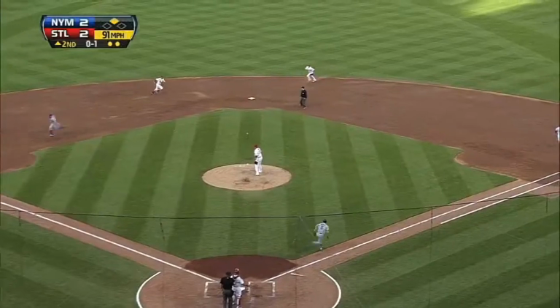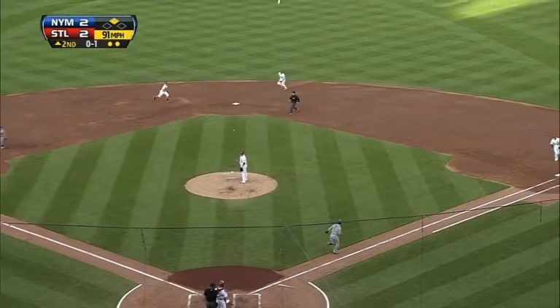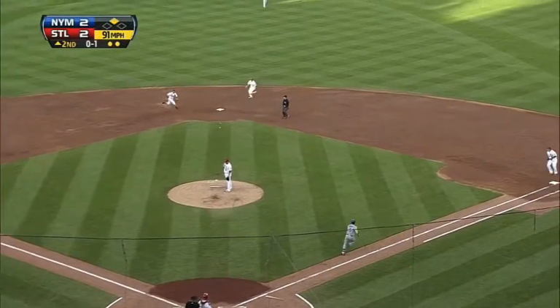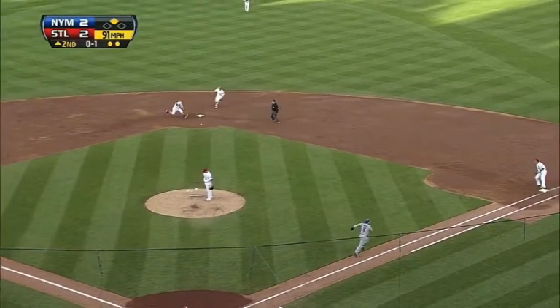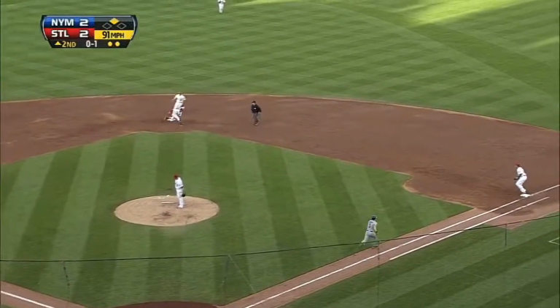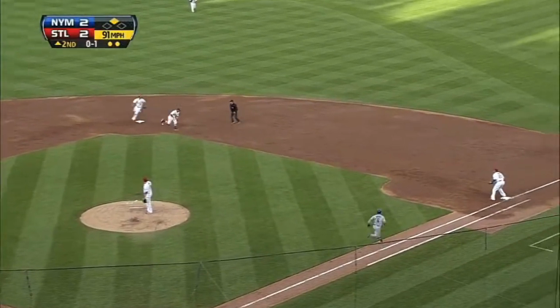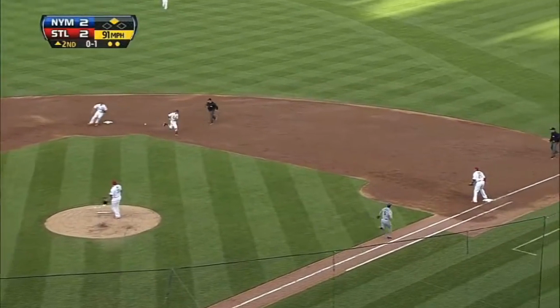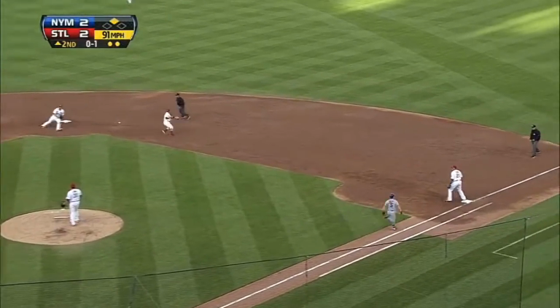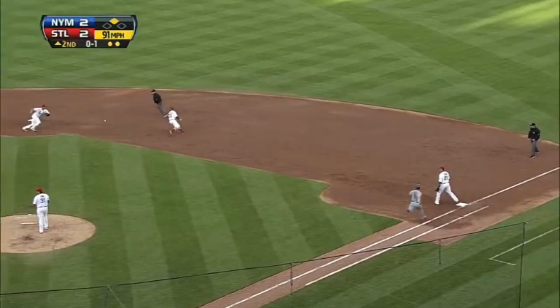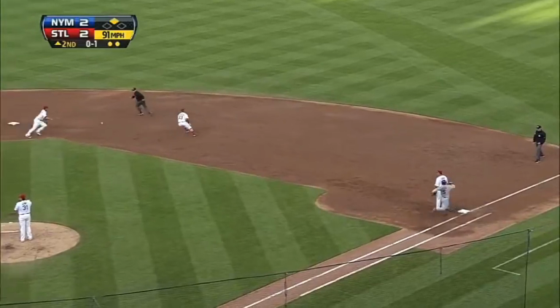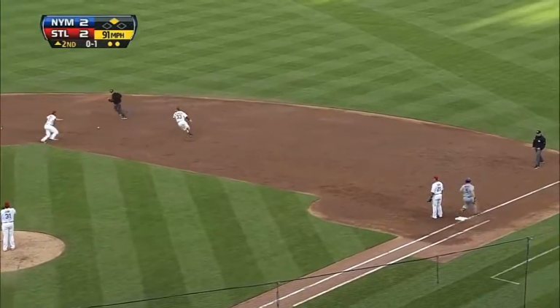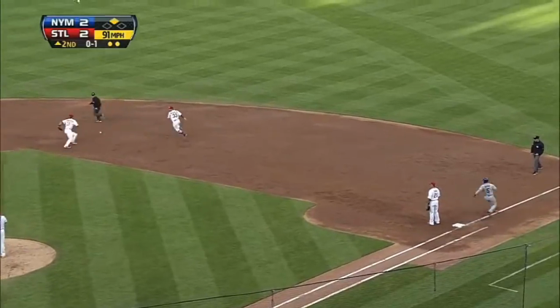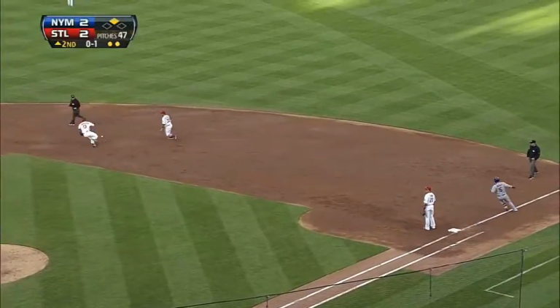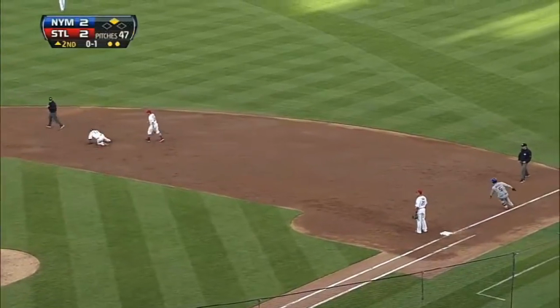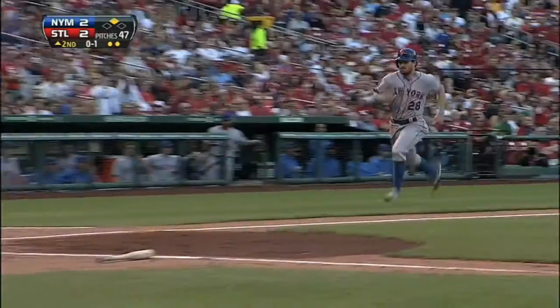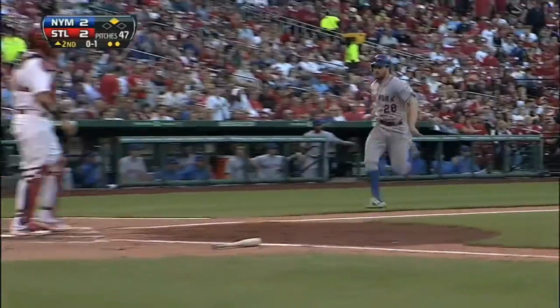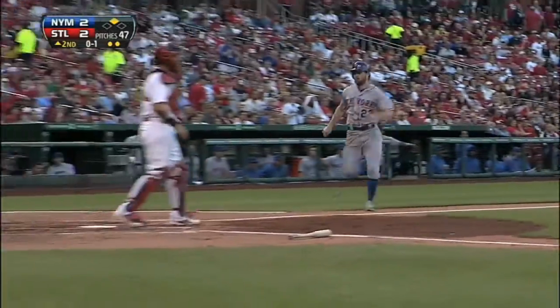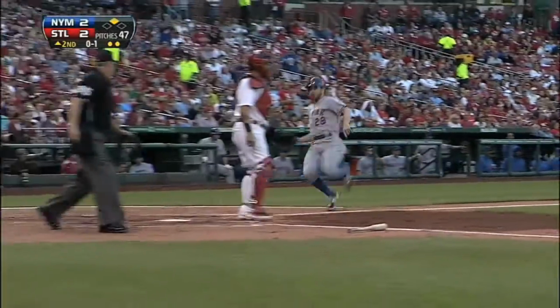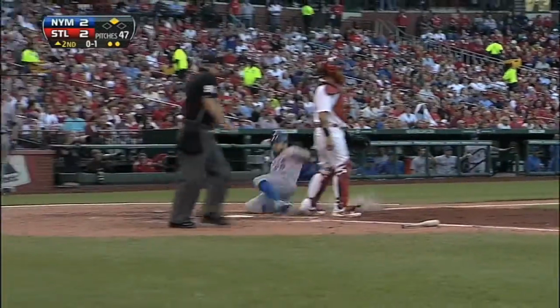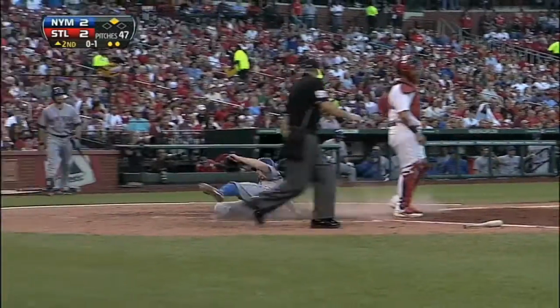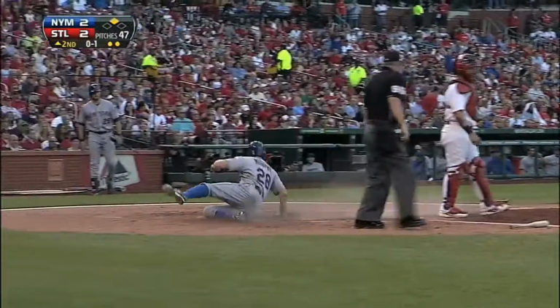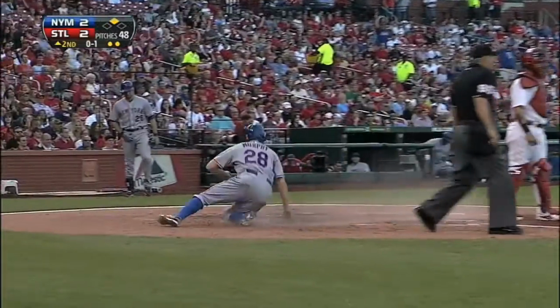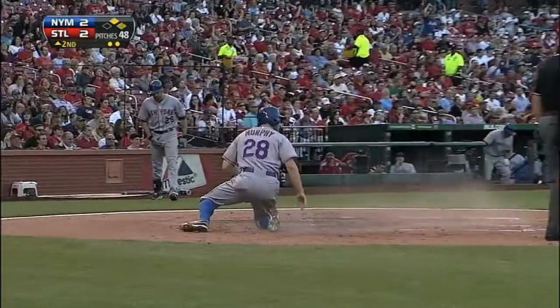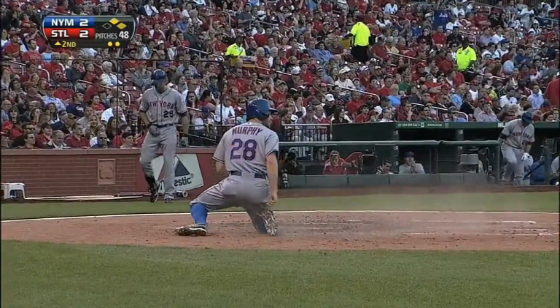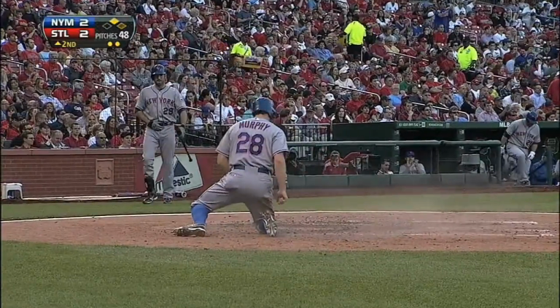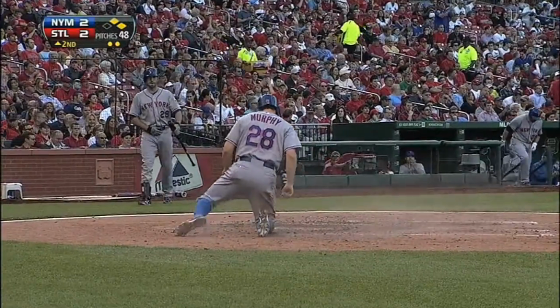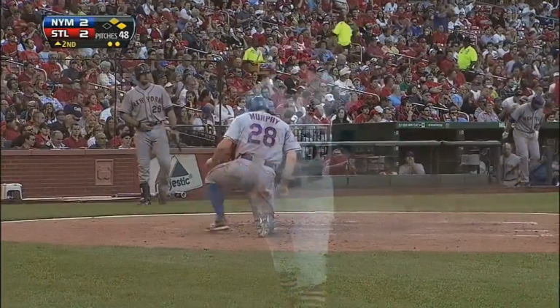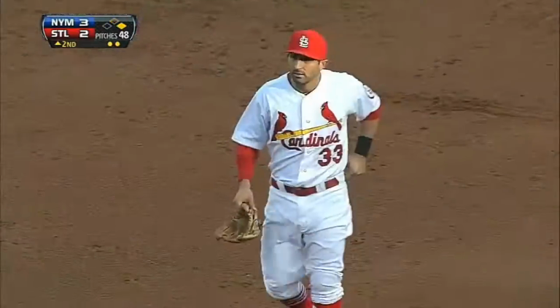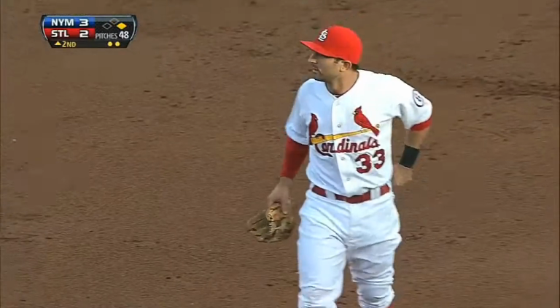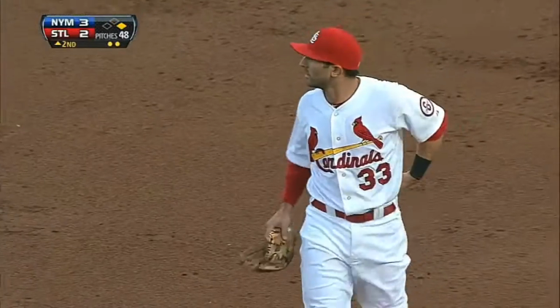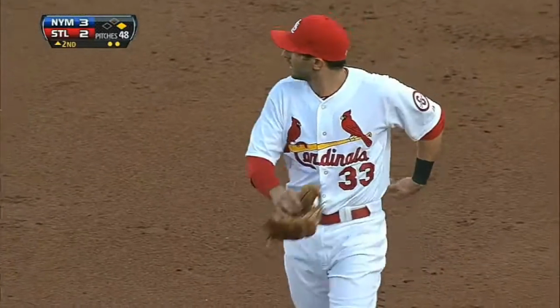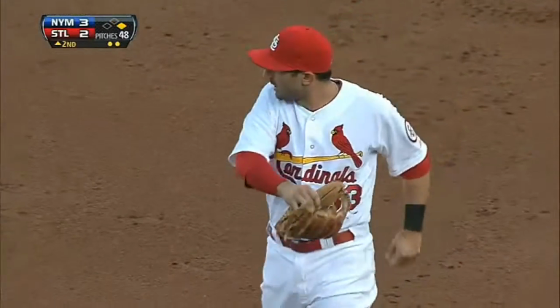Next up, David Wright up the middle. Daniel Descalso can't make the play — an infield single for Wright. Murphy scores from second, and the Mets lead 3-2.